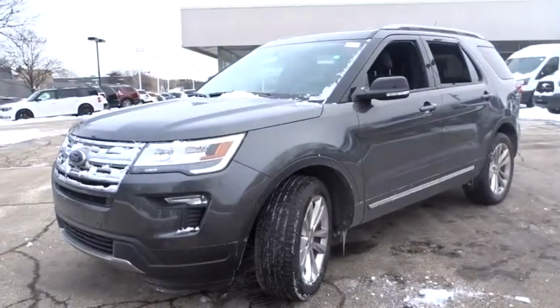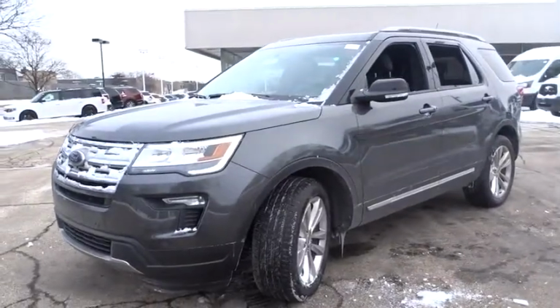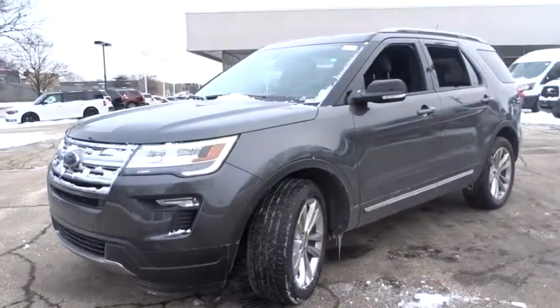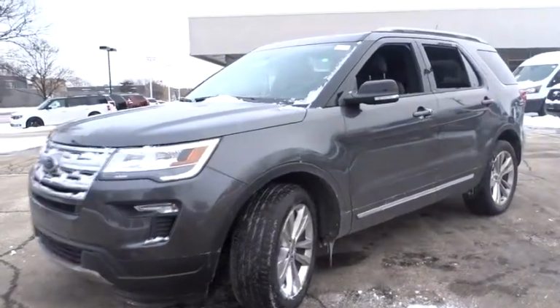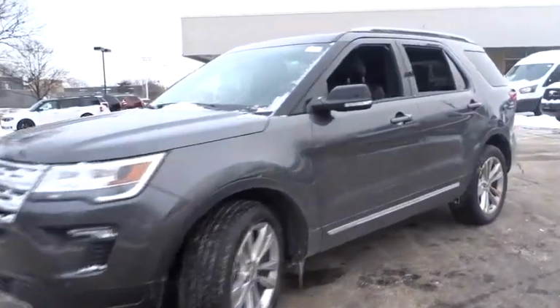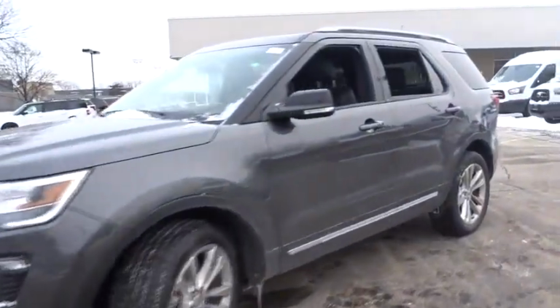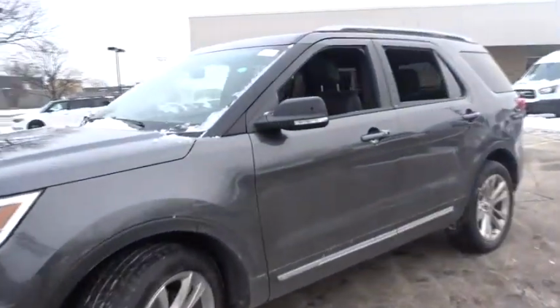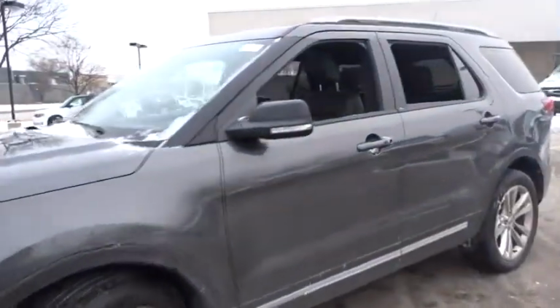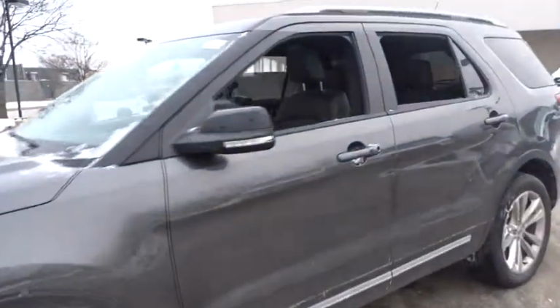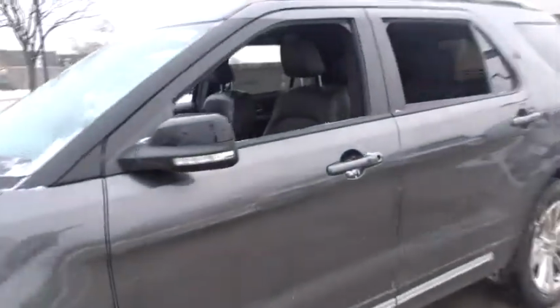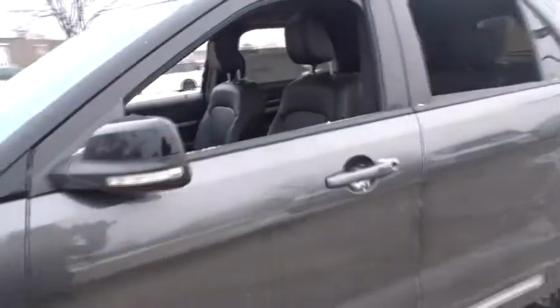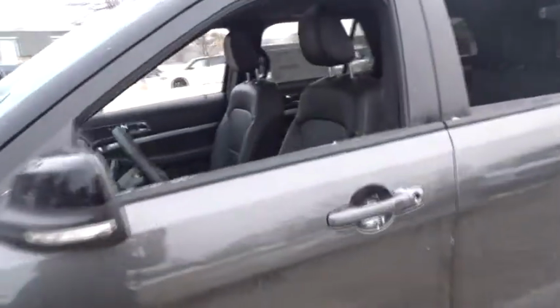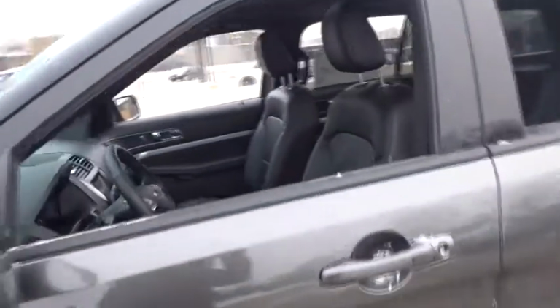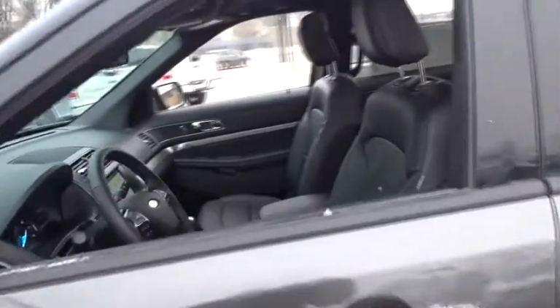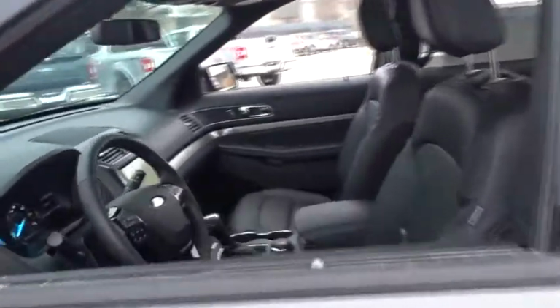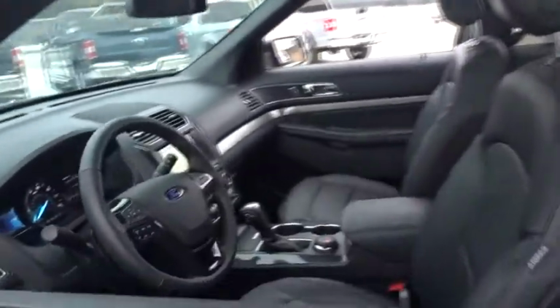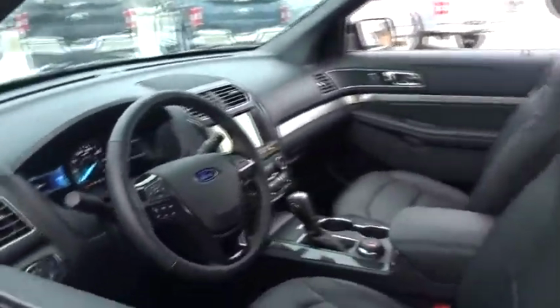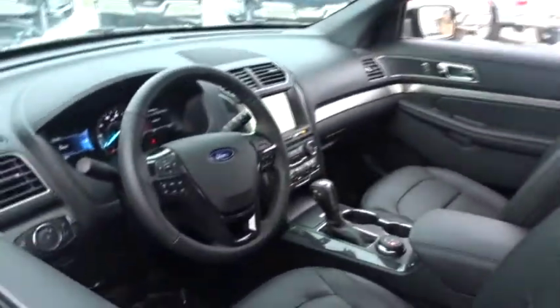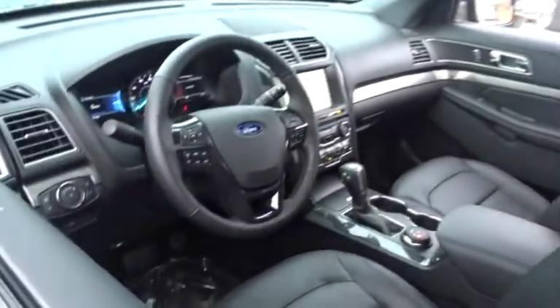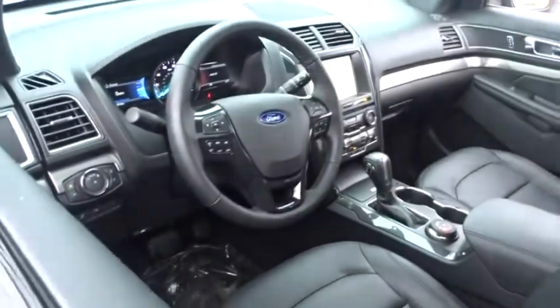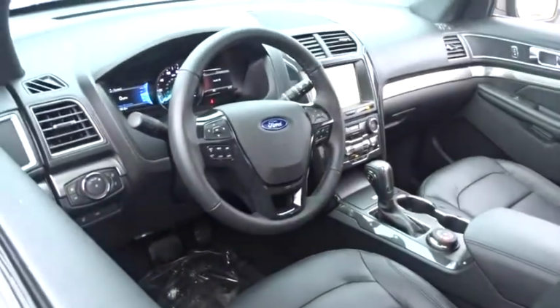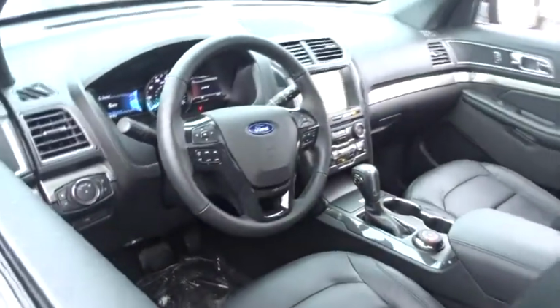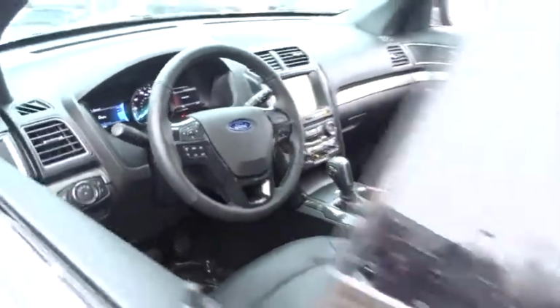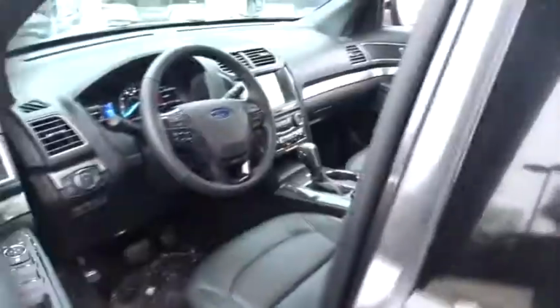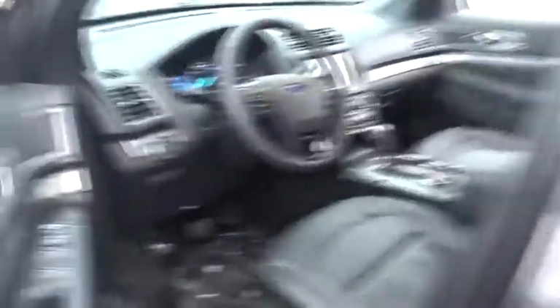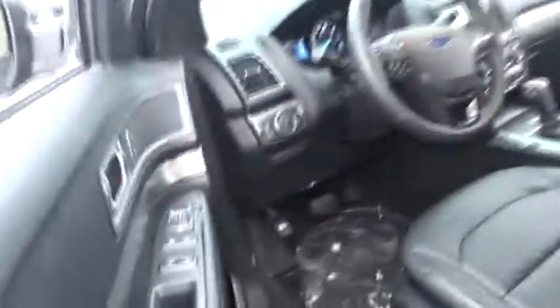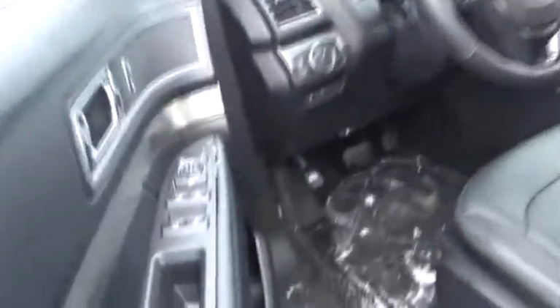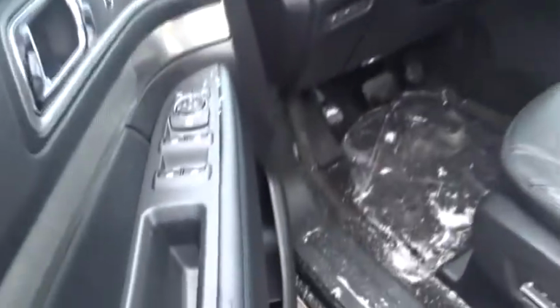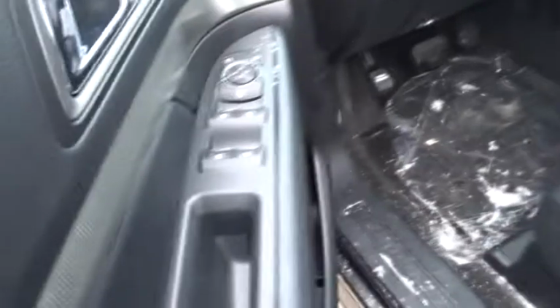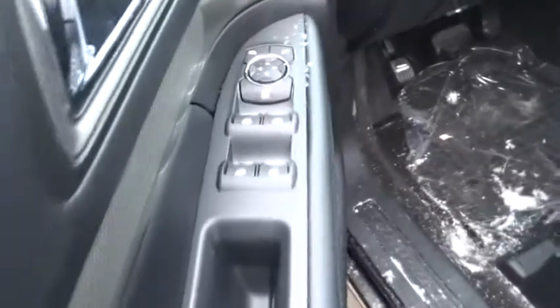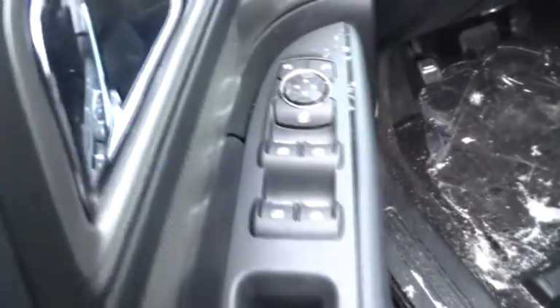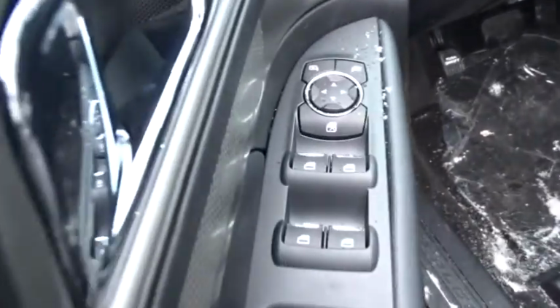Keyless entry, stability control, power passenger seat, steering wheel audio controls, anti-lock braking system, backup camera, traction control, leather-wrapped steering wheel, Bluetooth.